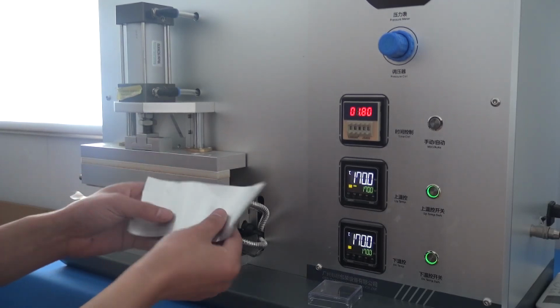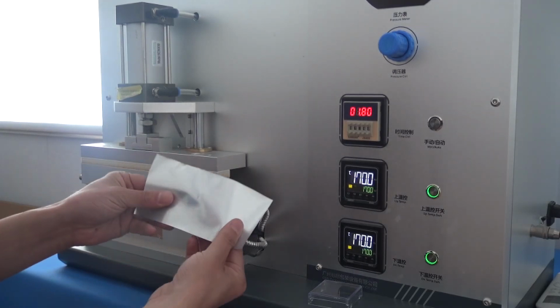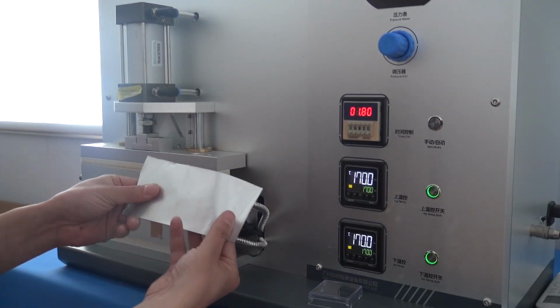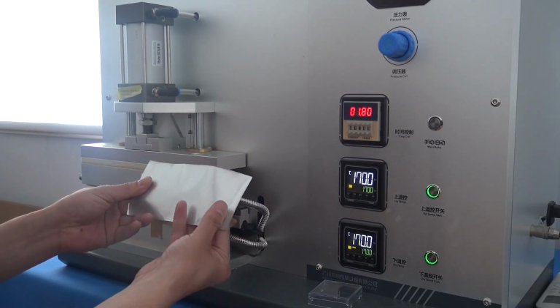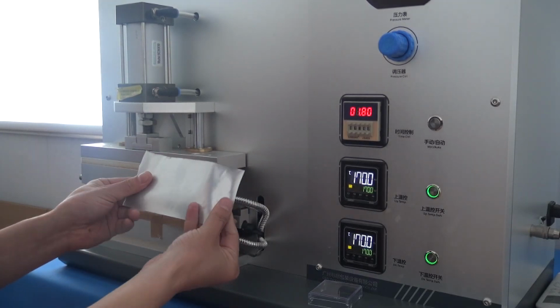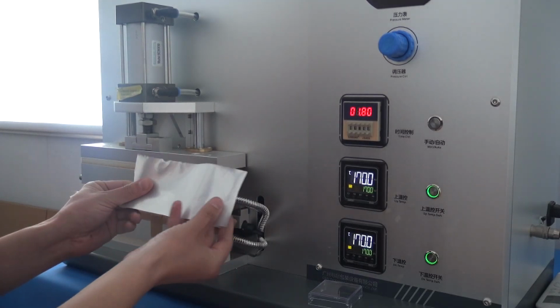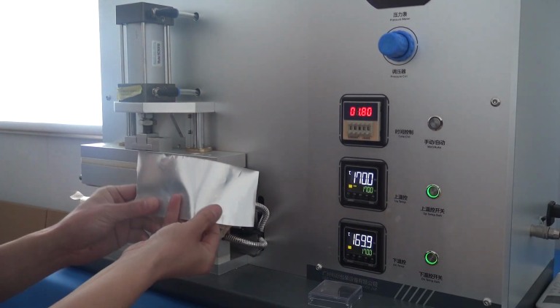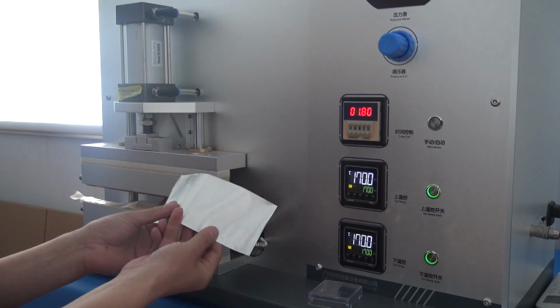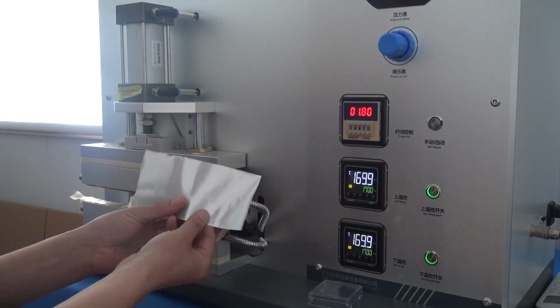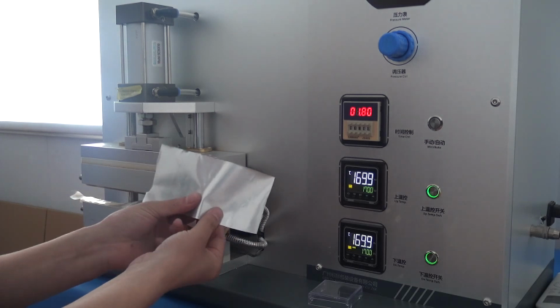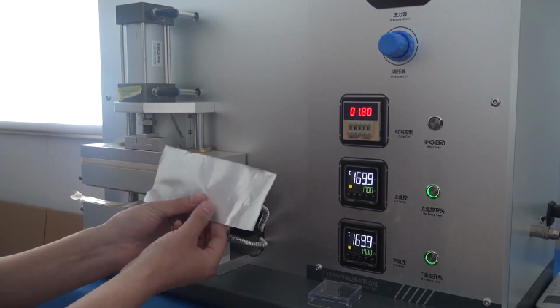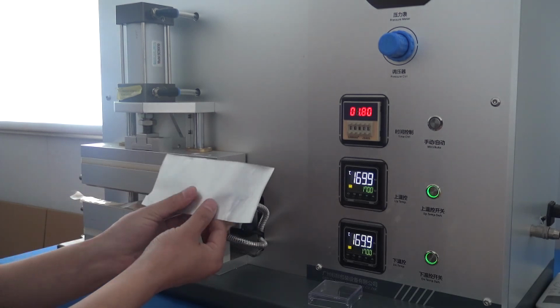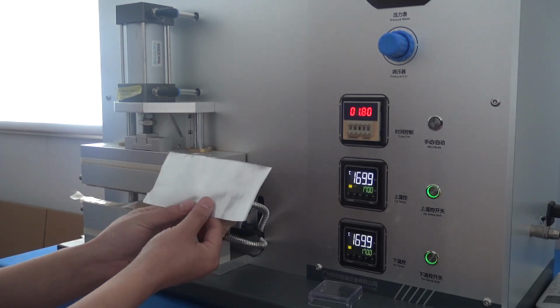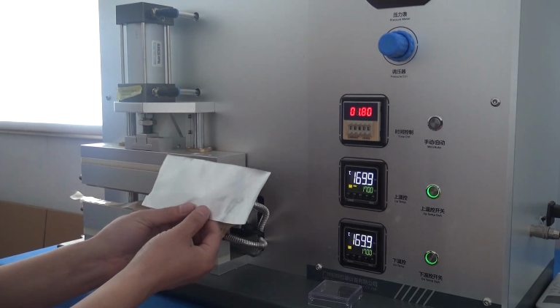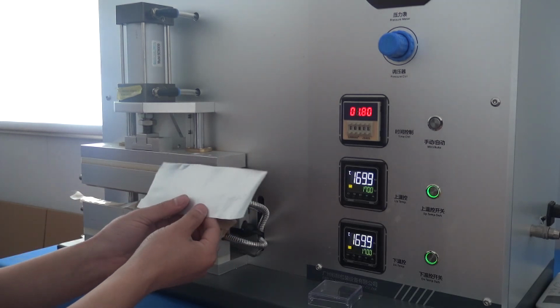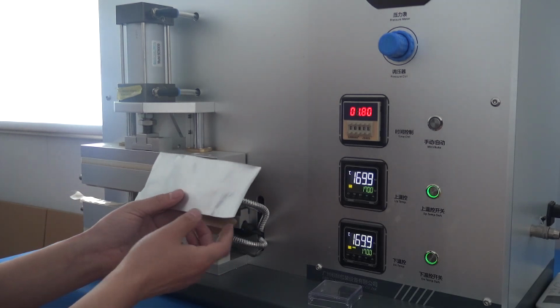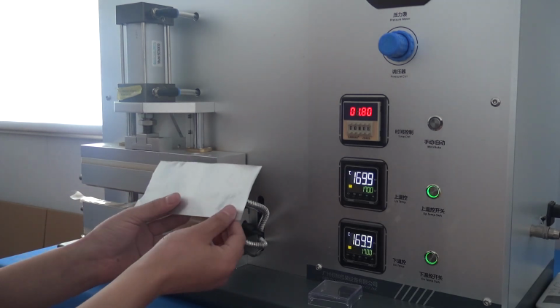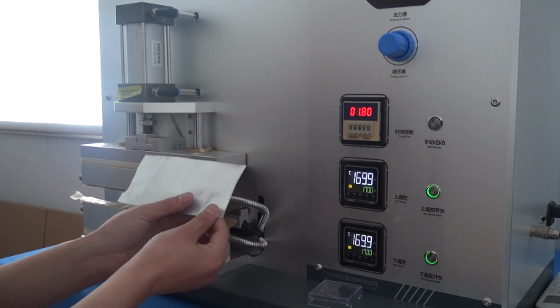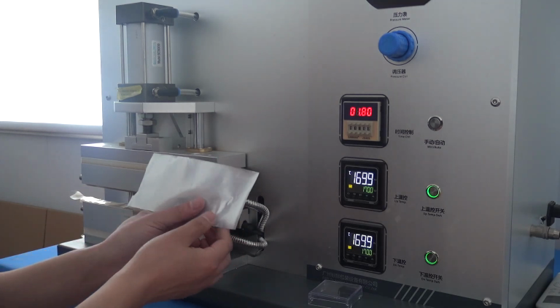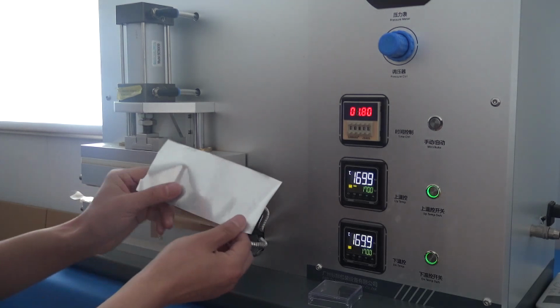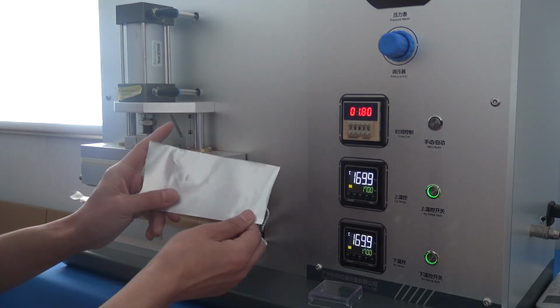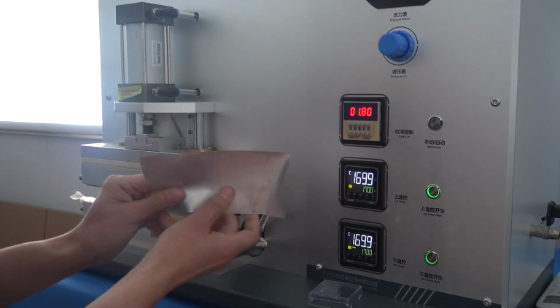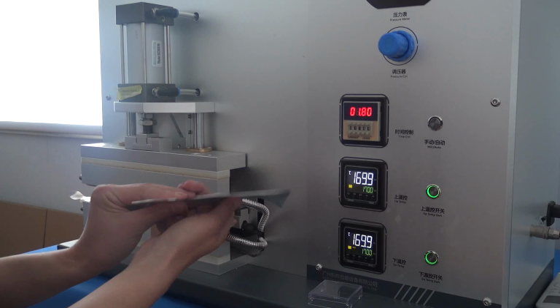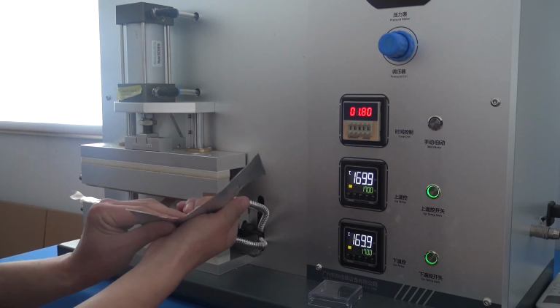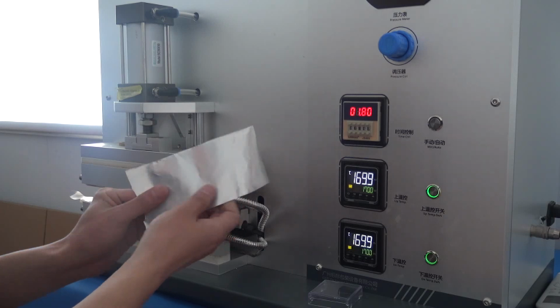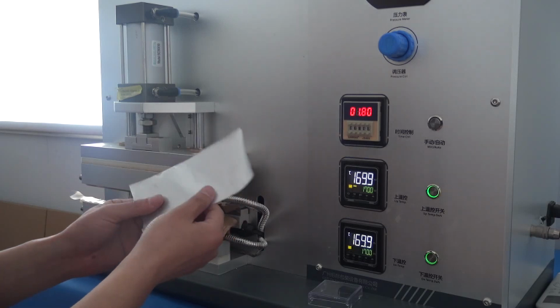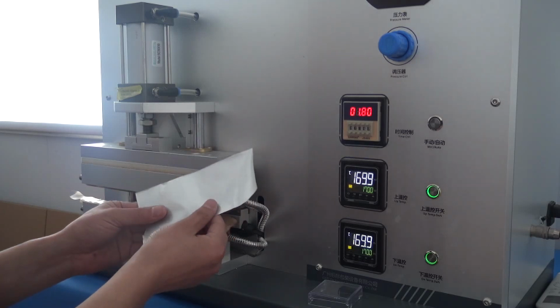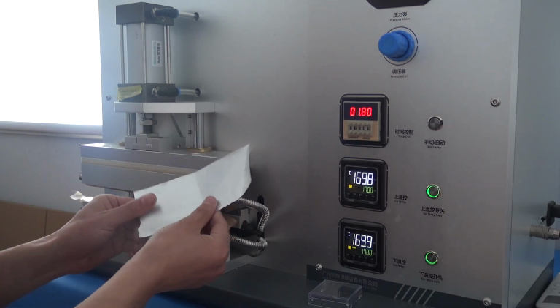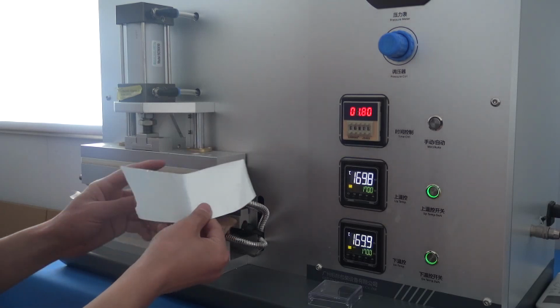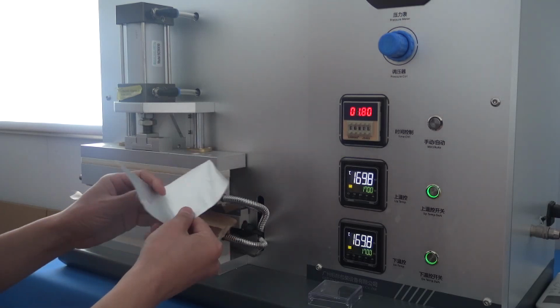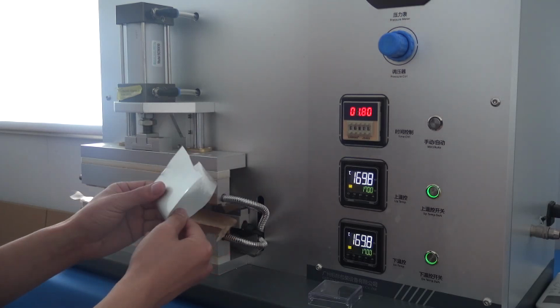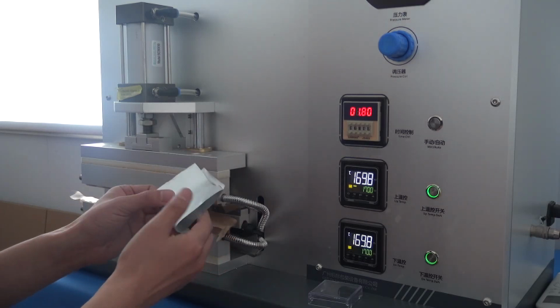Hello, this foil structure is PET, aluminum foil, nylon, and LDPE with total thickness 190 microns.